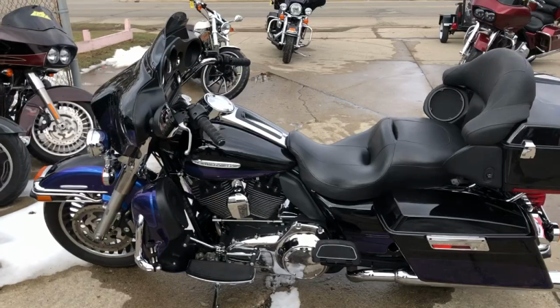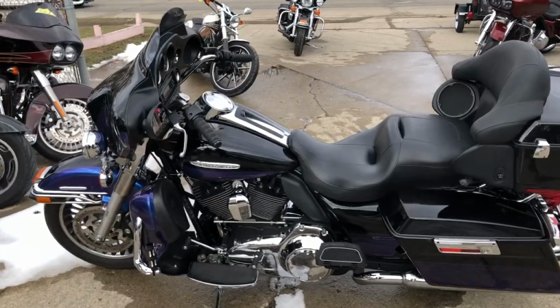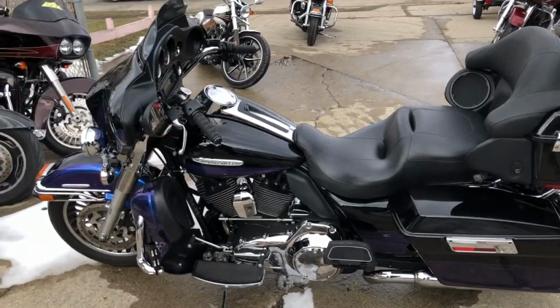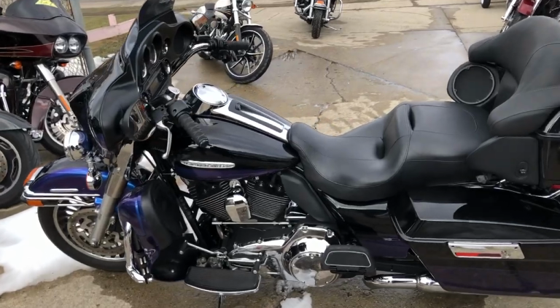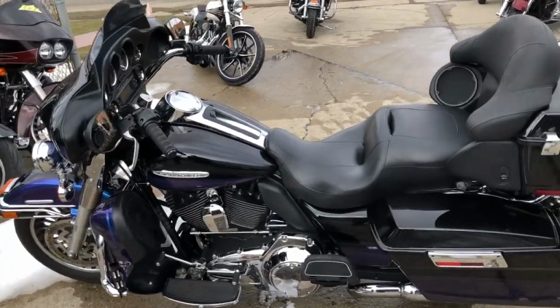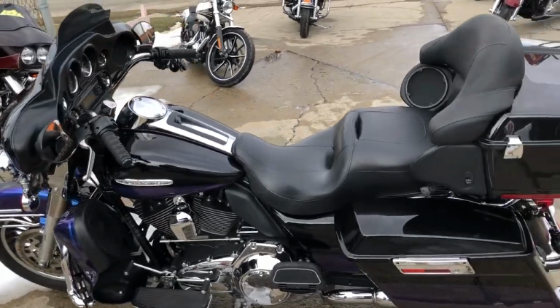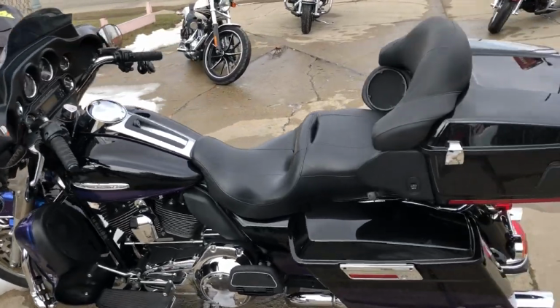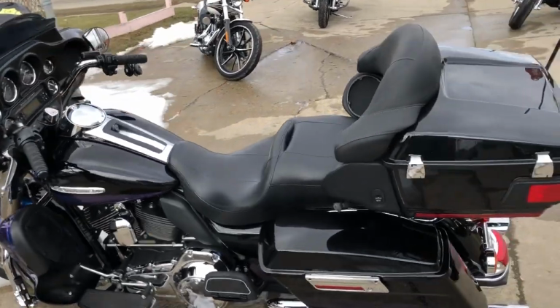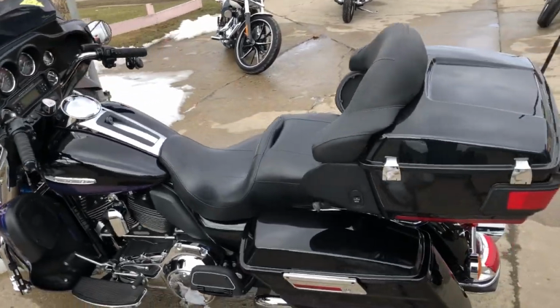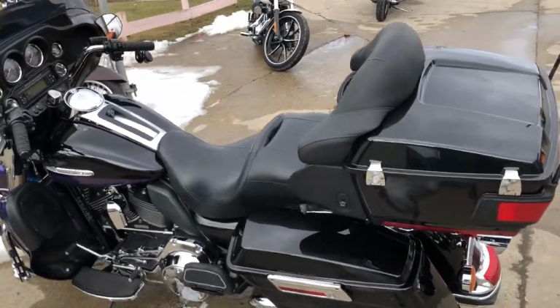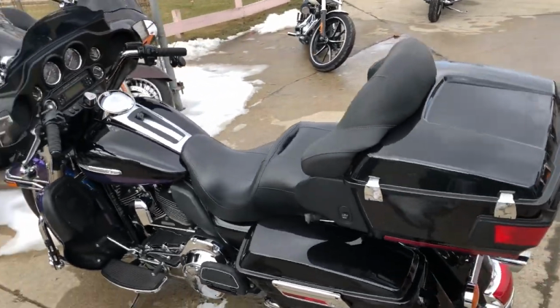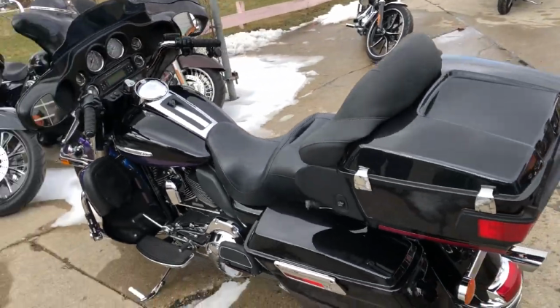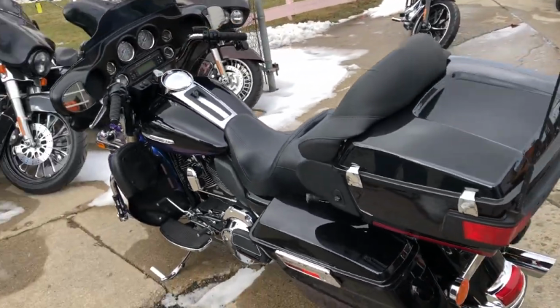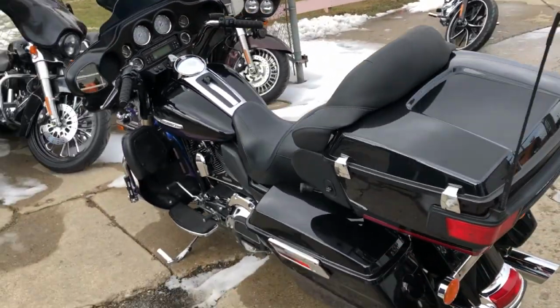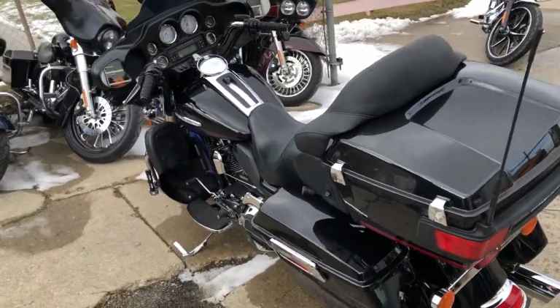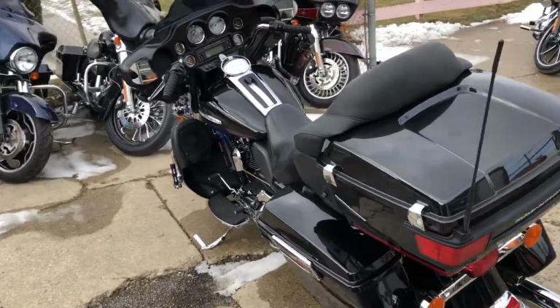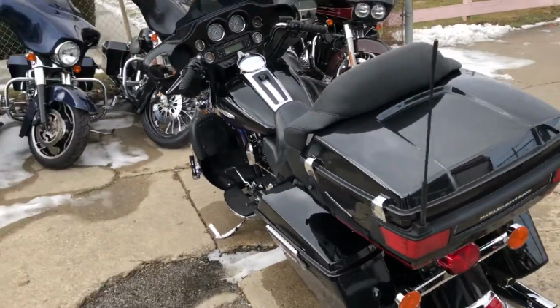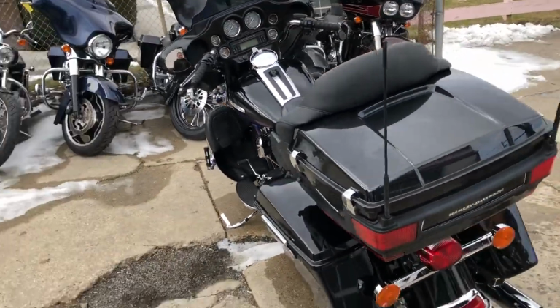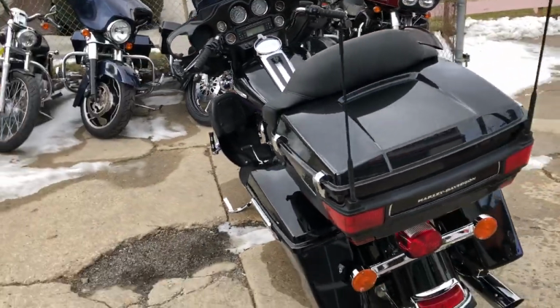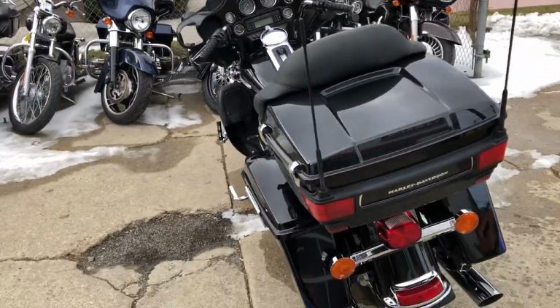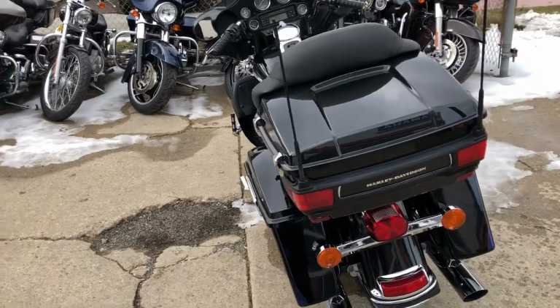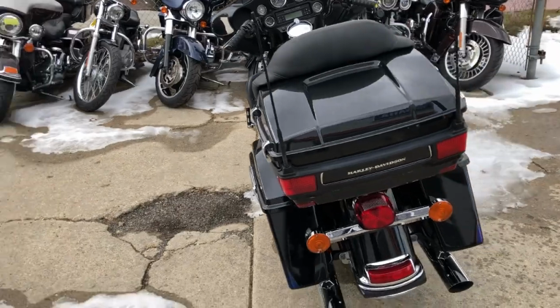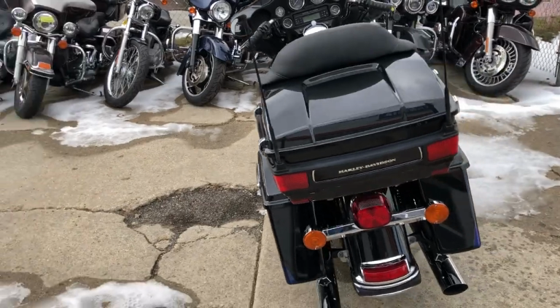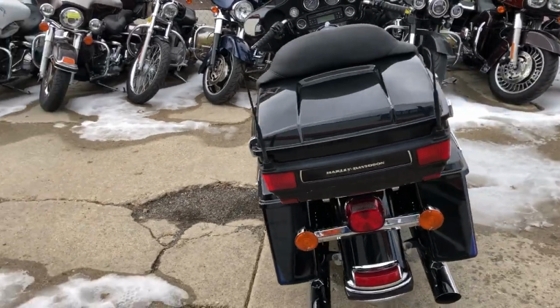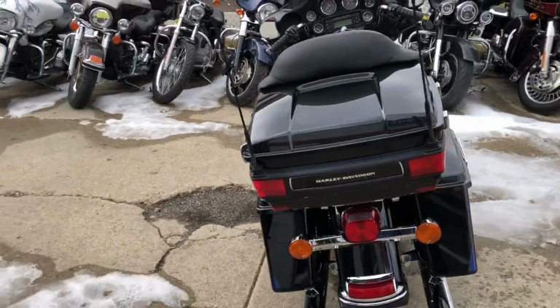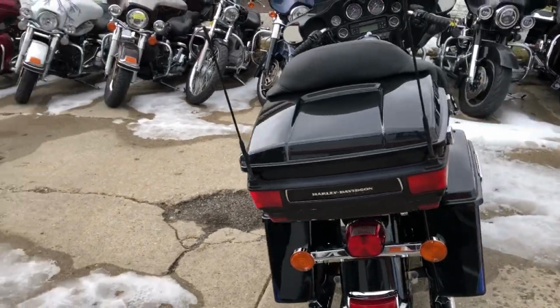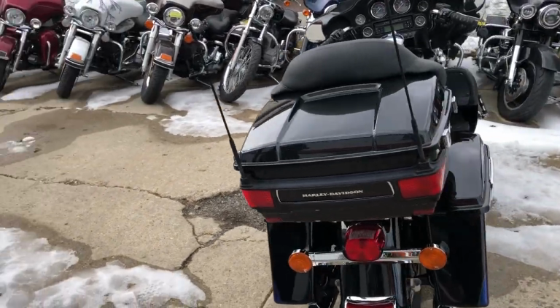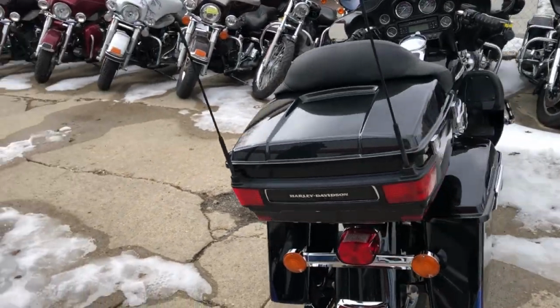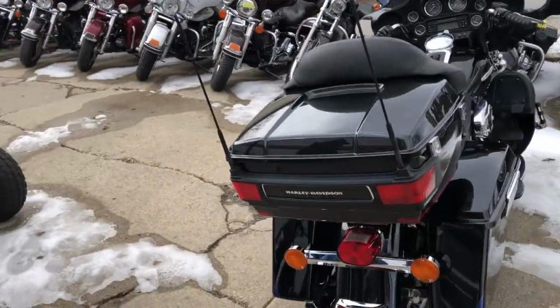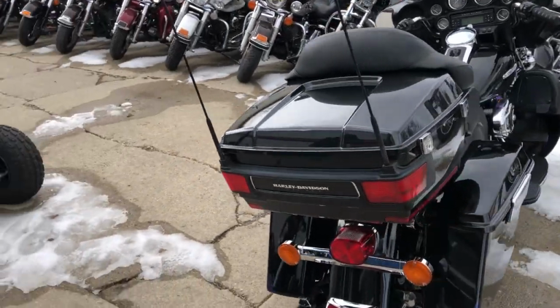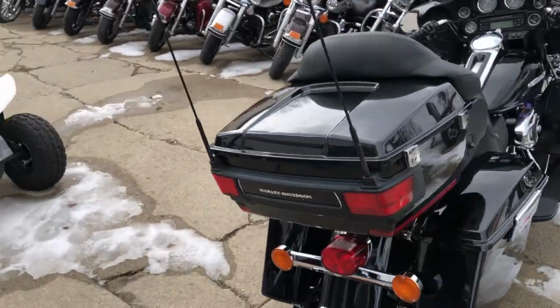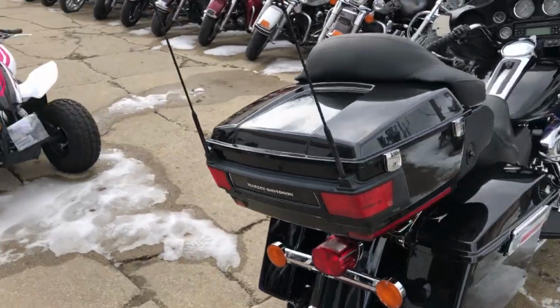Hey guys, Proof of Powersports.com here doing some videos on some bikes that just came in. Check it out. 2010 Limited for sale in a hard-to-find color: Black Ice.